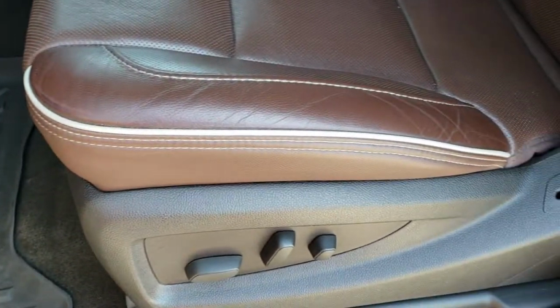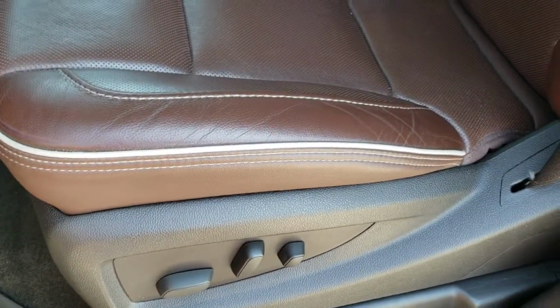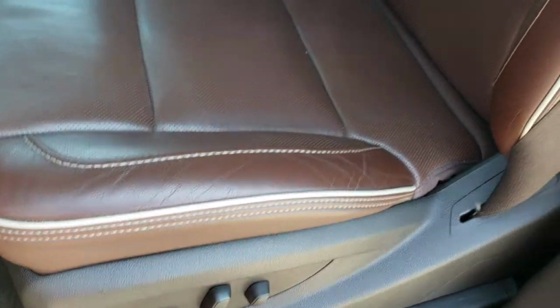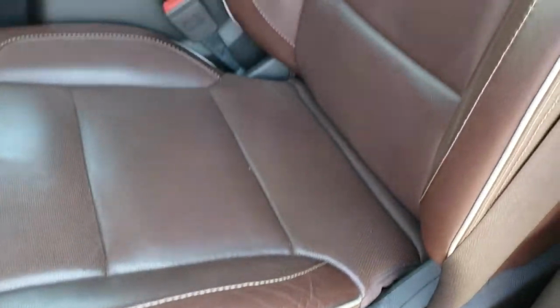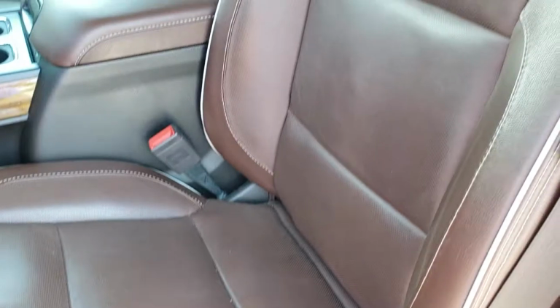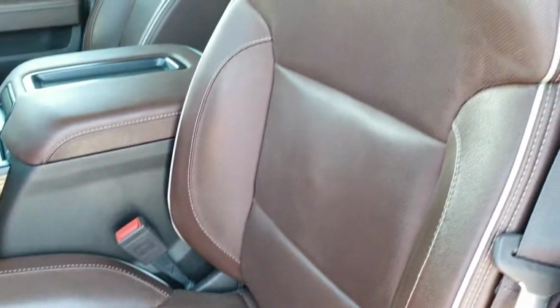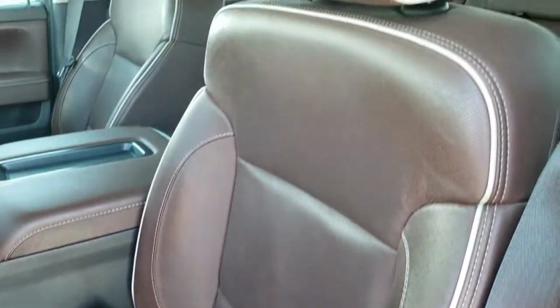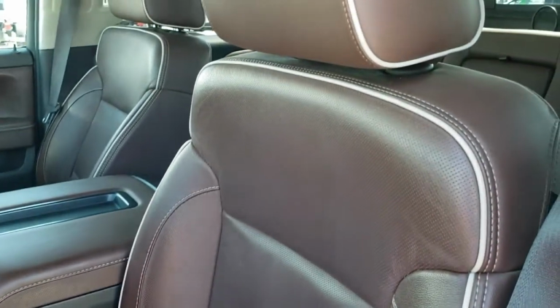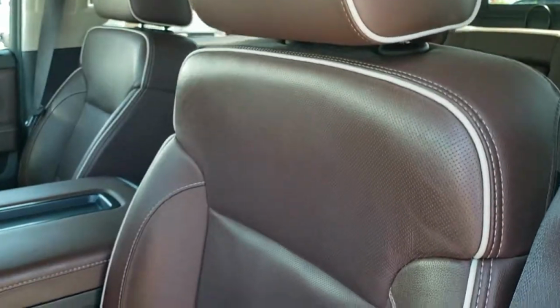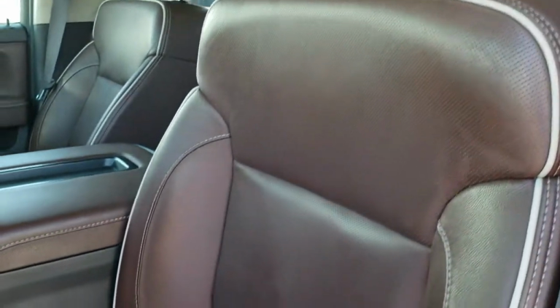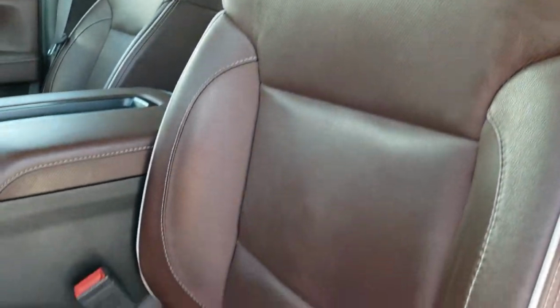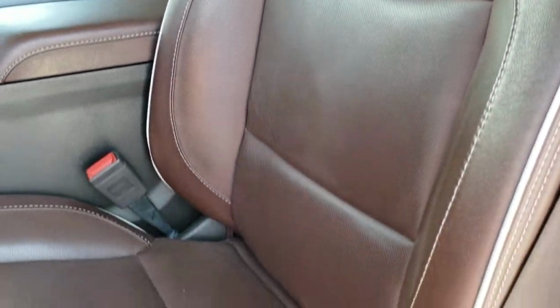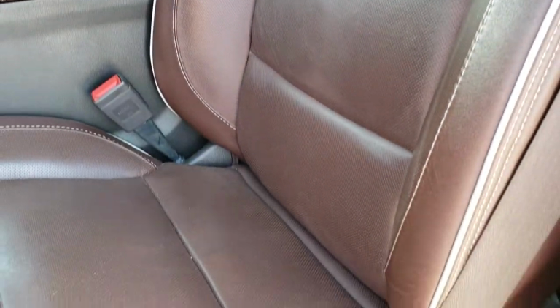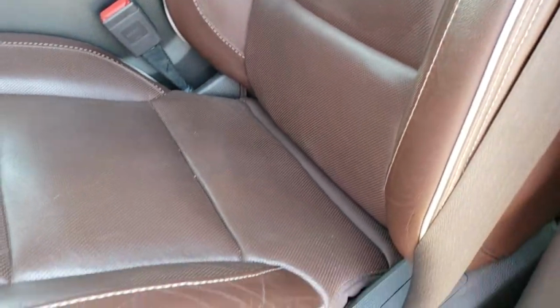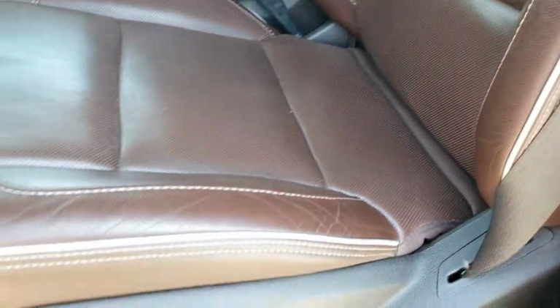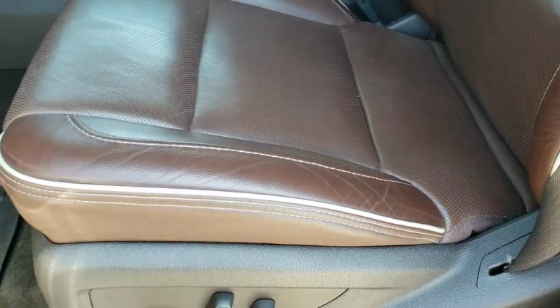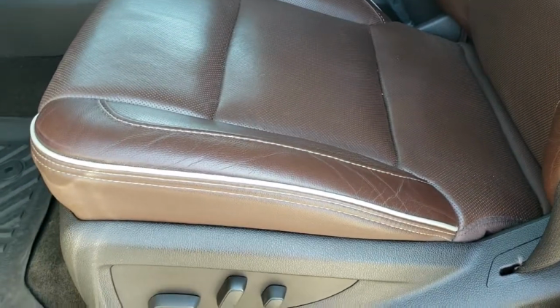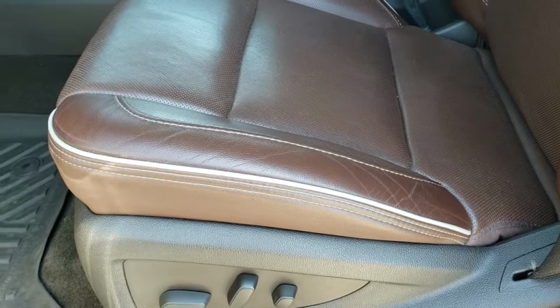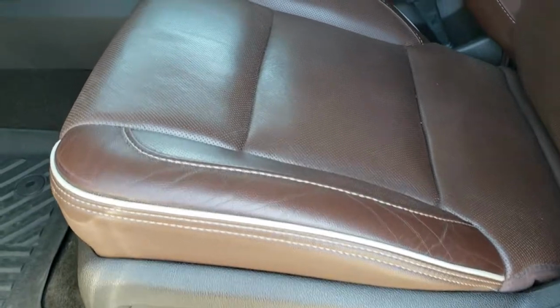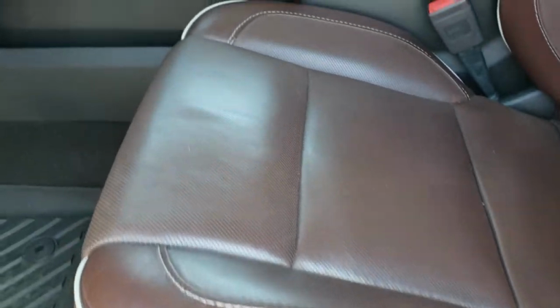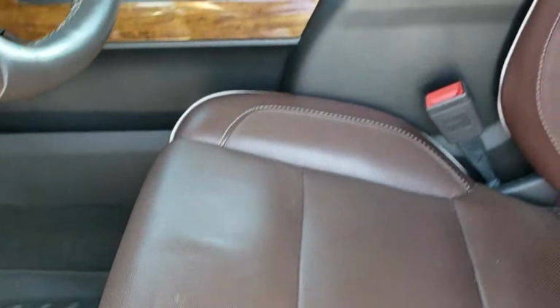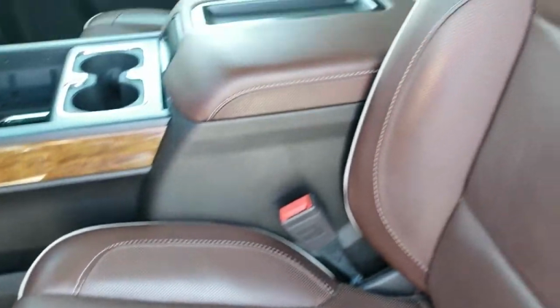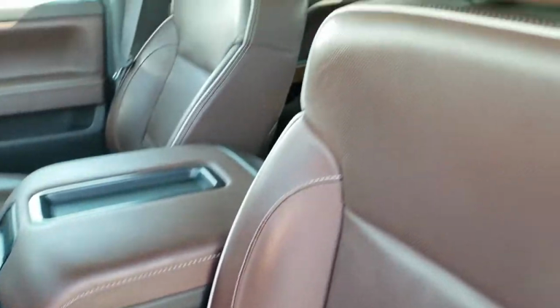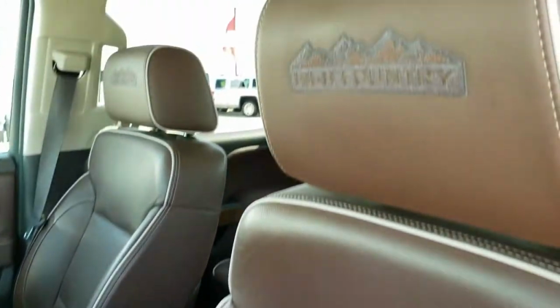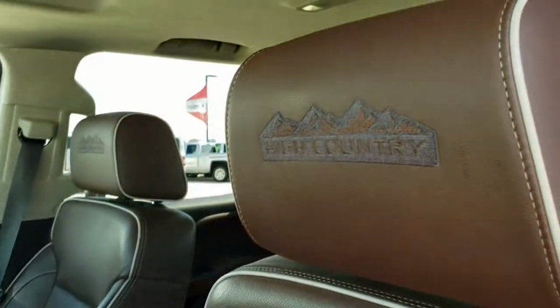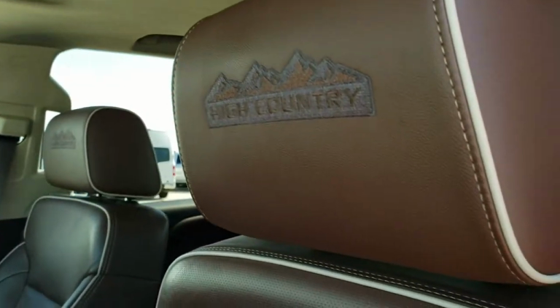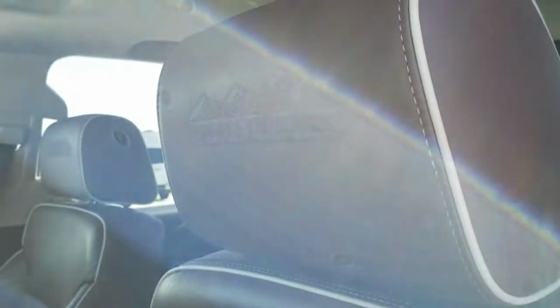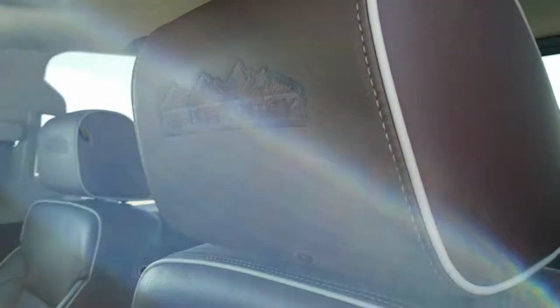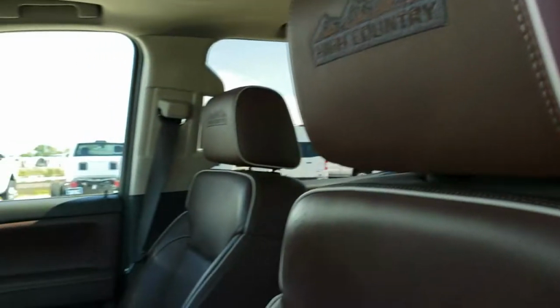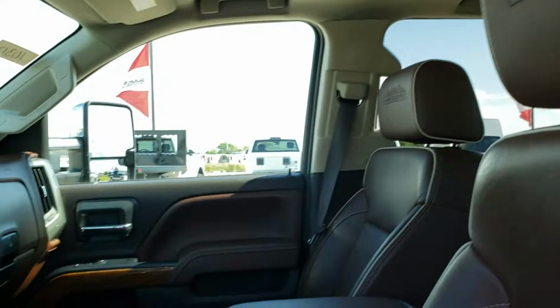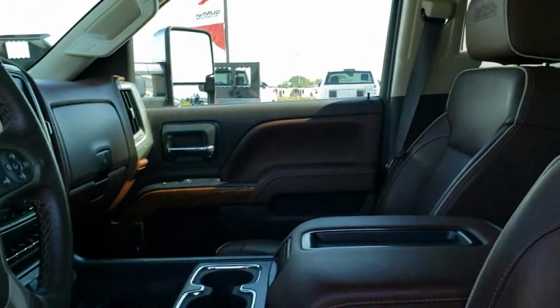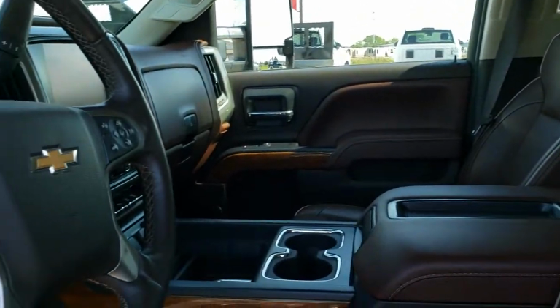Inside, the High Country package gives you the brown leather interior with white piping on it. No rips or tears on those seats, and you get 'High Country' stitched into the headrests.